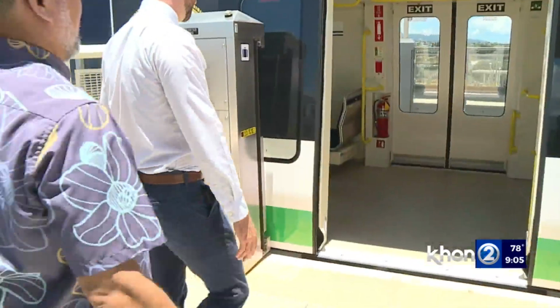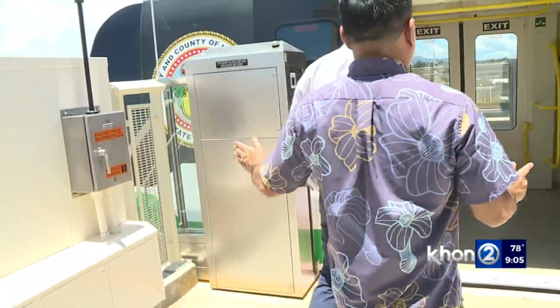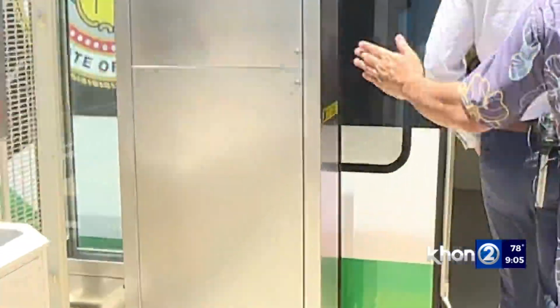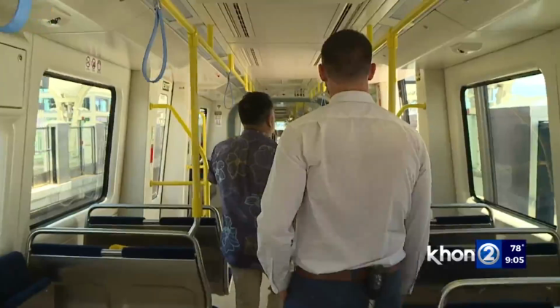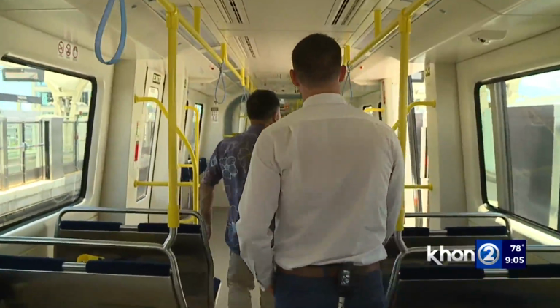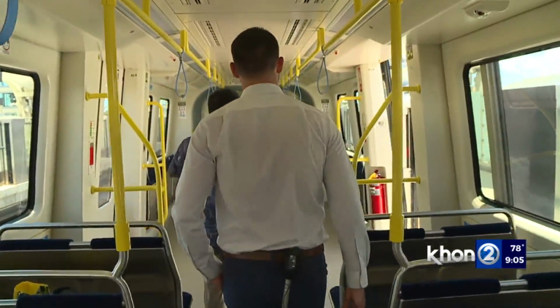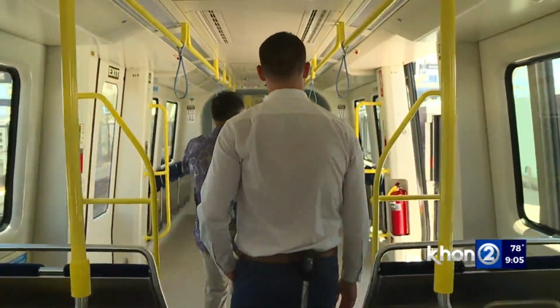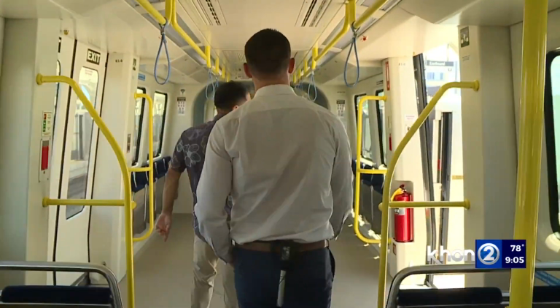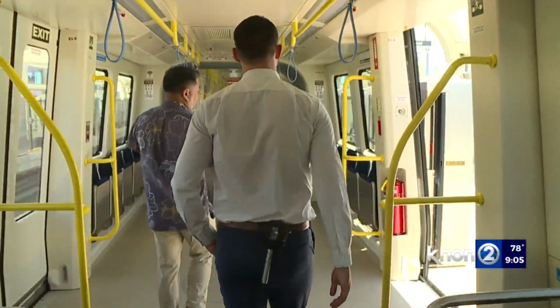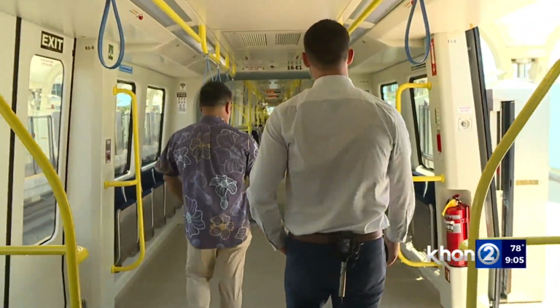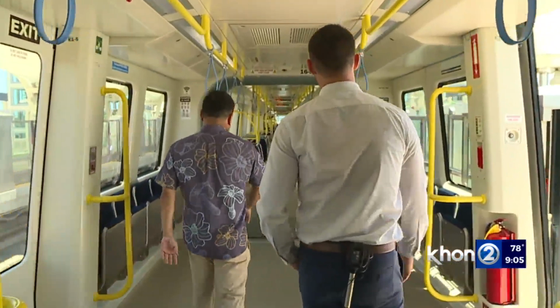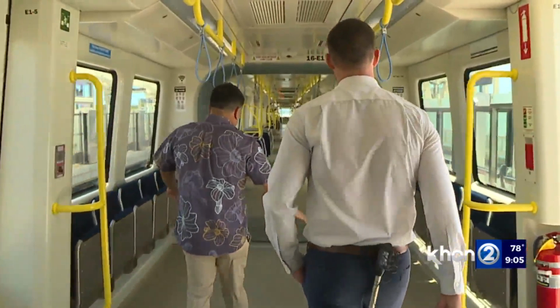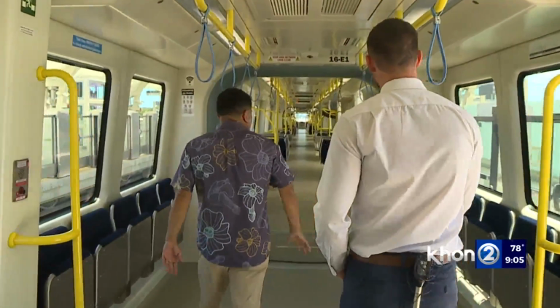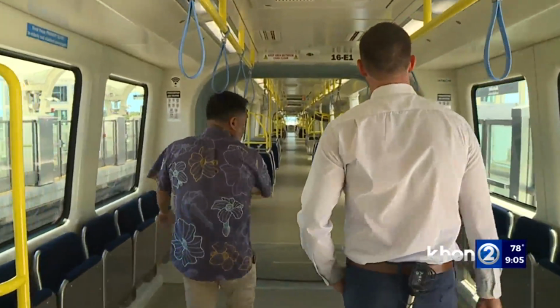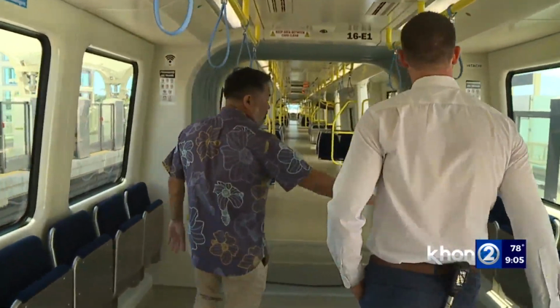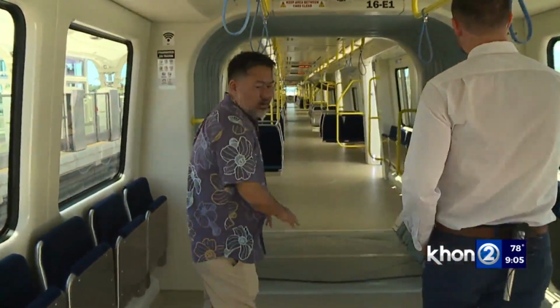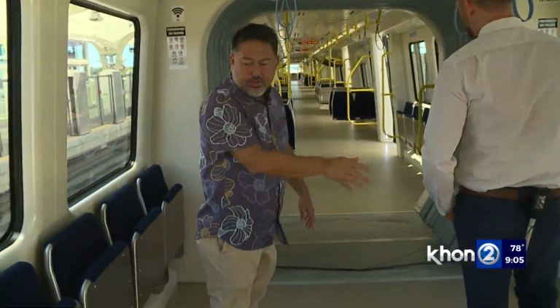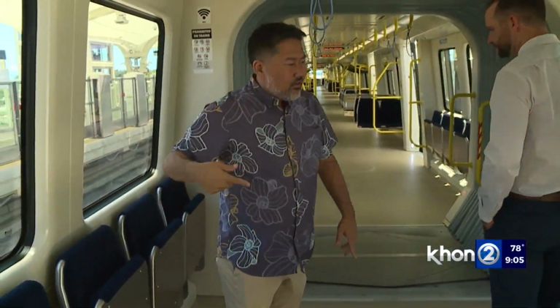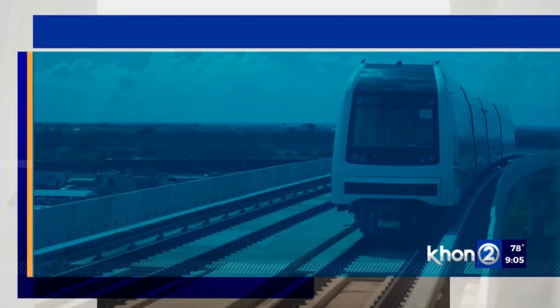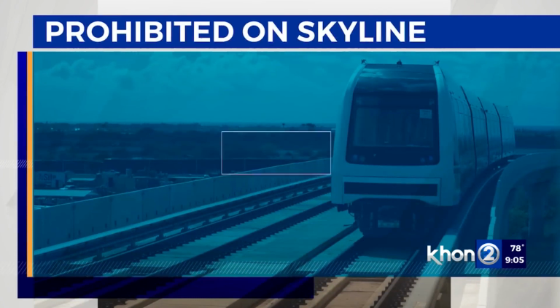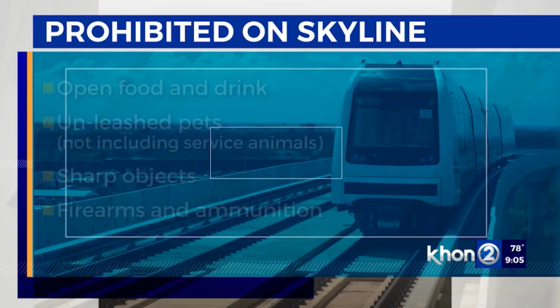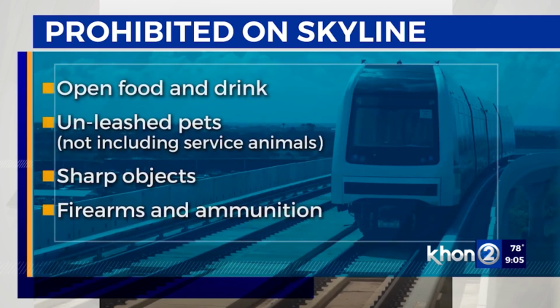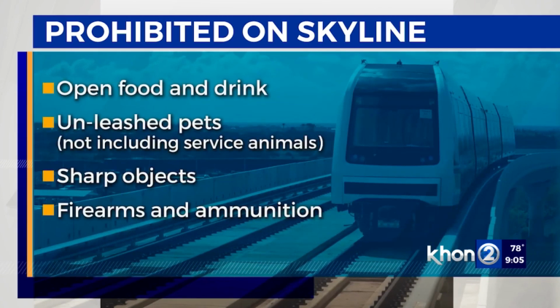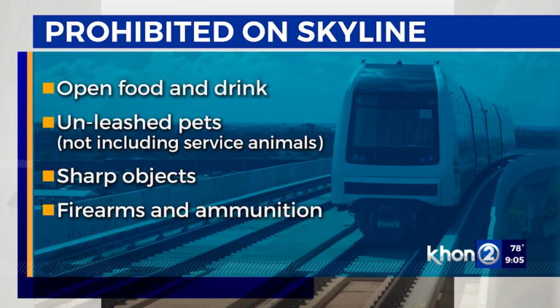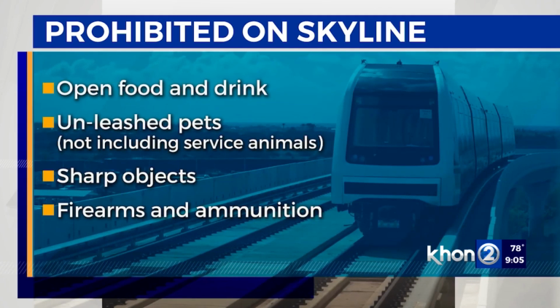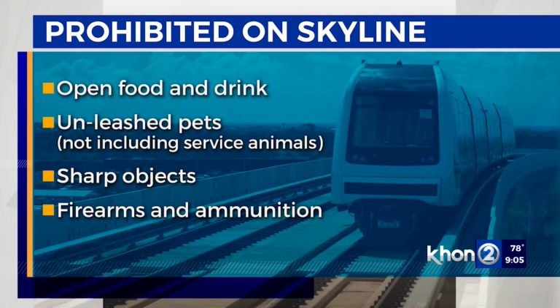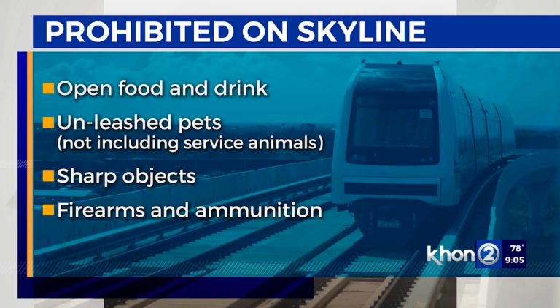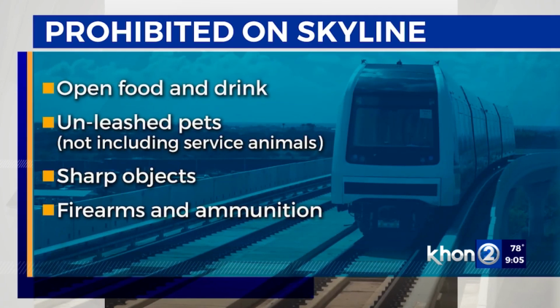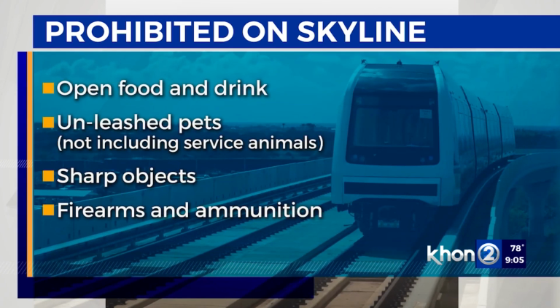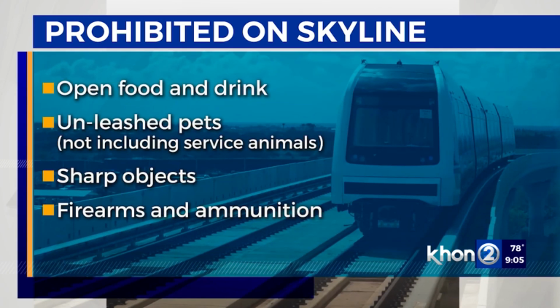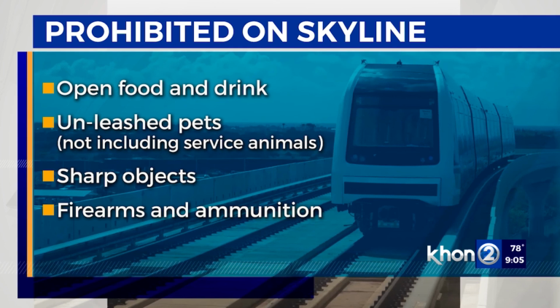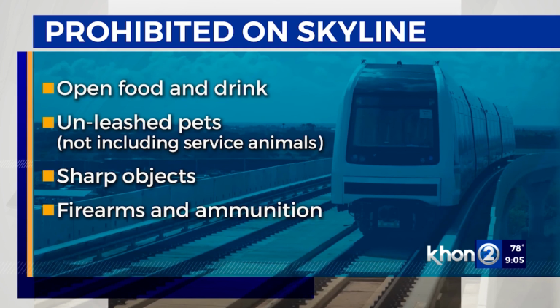All aboard. When you get inside, there's lots of space and storage. As for what you can bring, it's elevator courtesy — but no open food and drink, unleashed pets not including service animals, sharp objects, firearms, and ammunition.